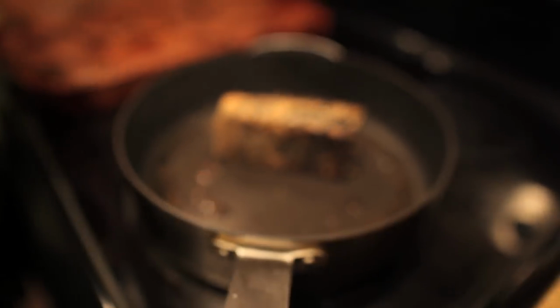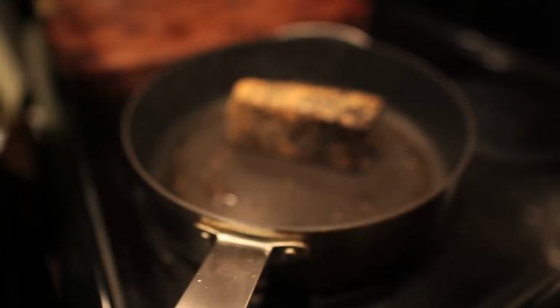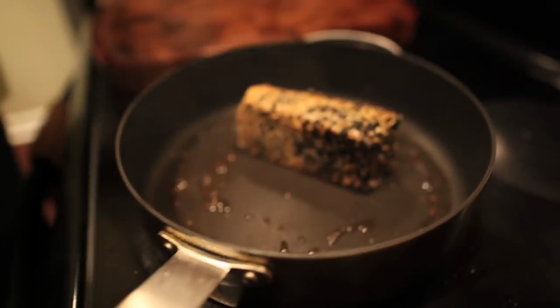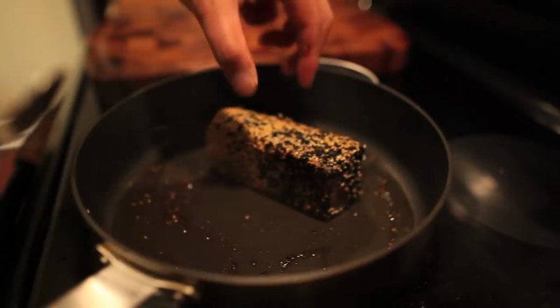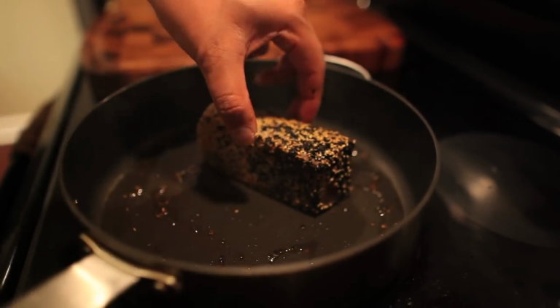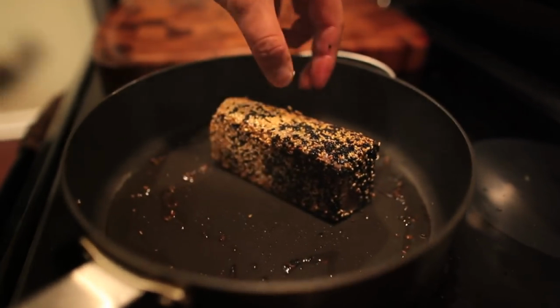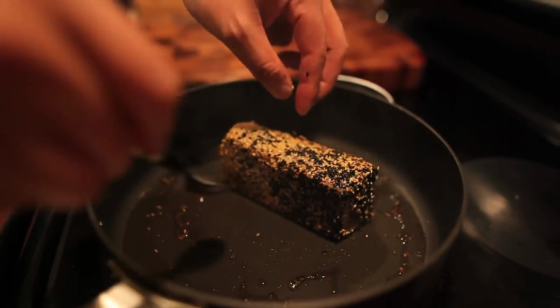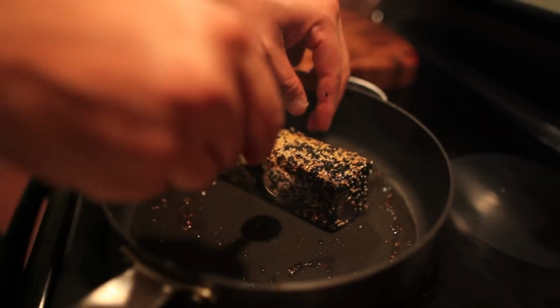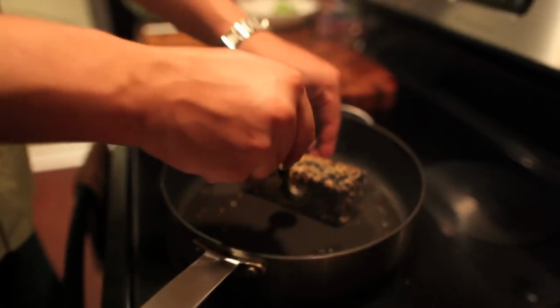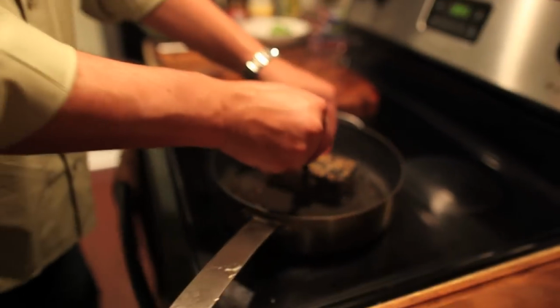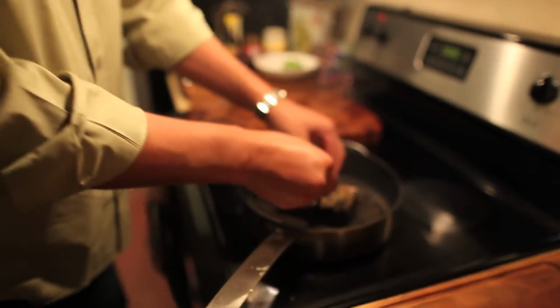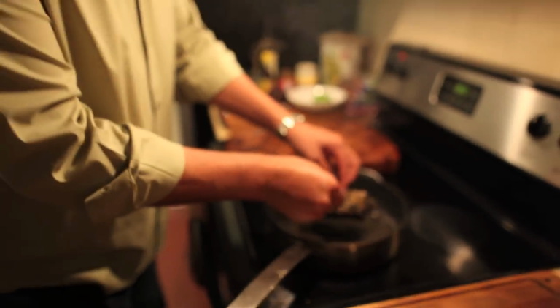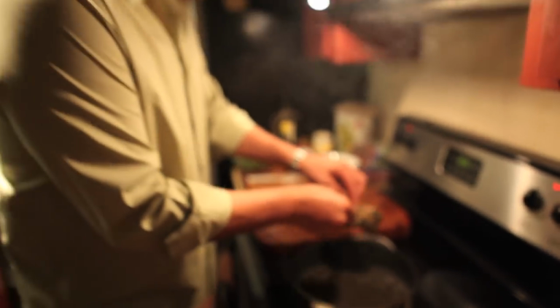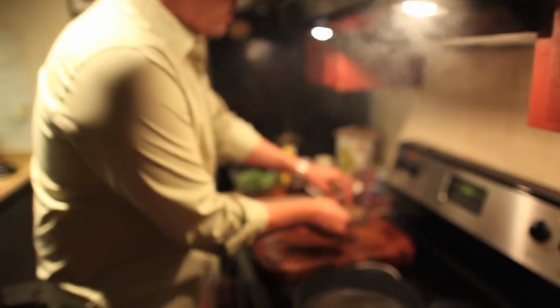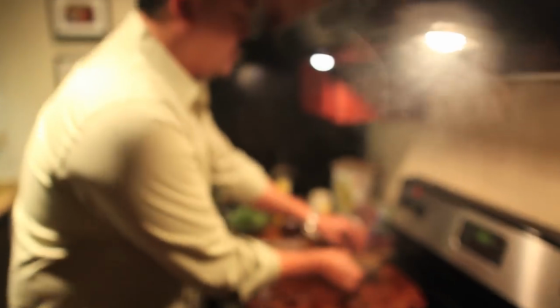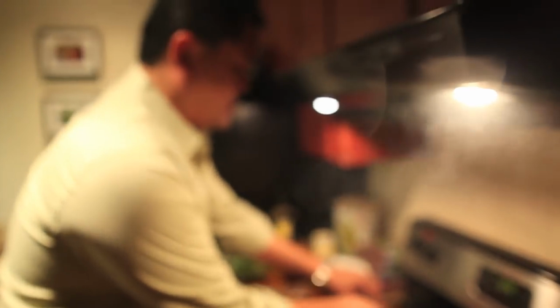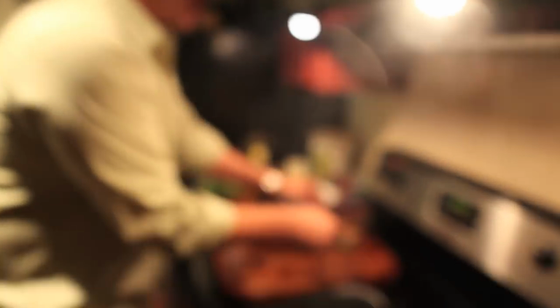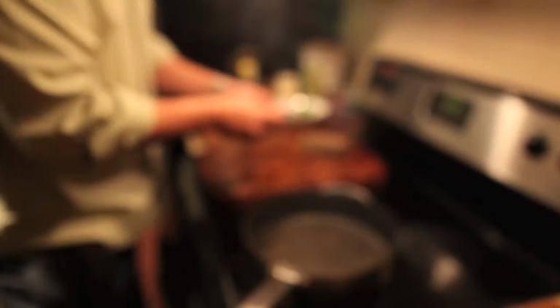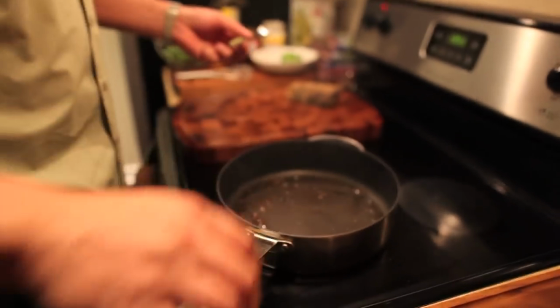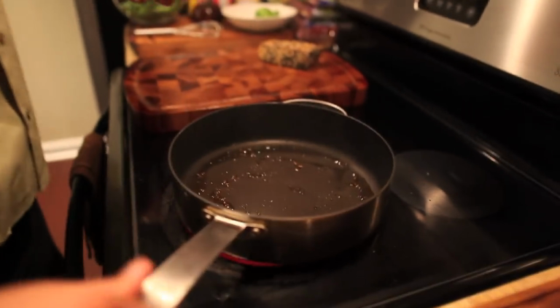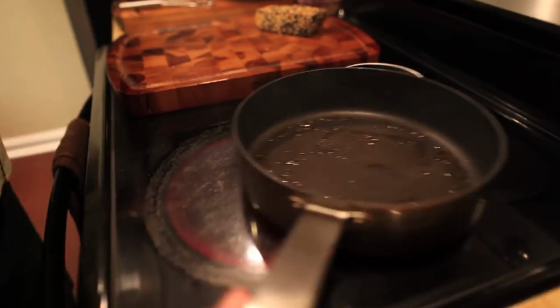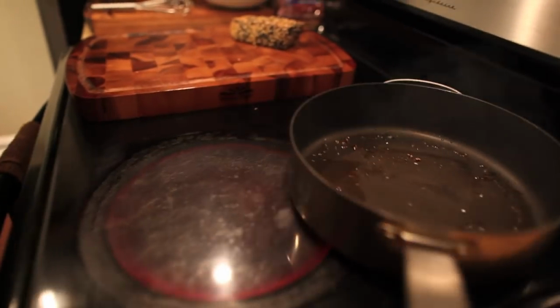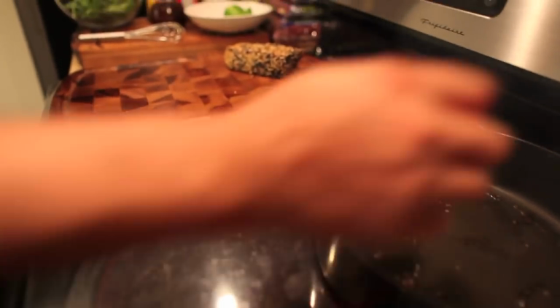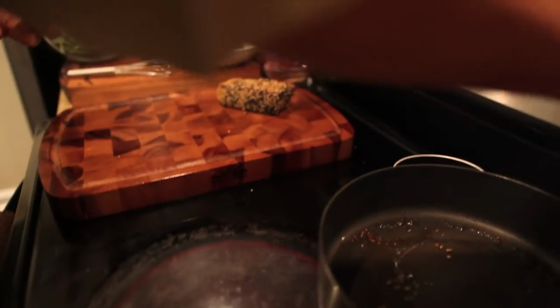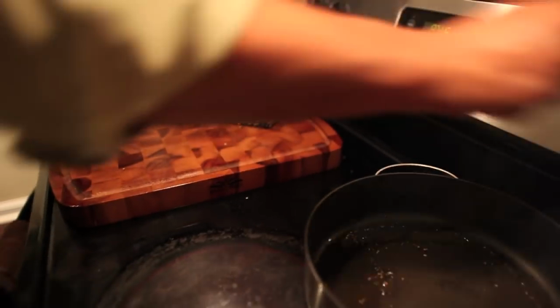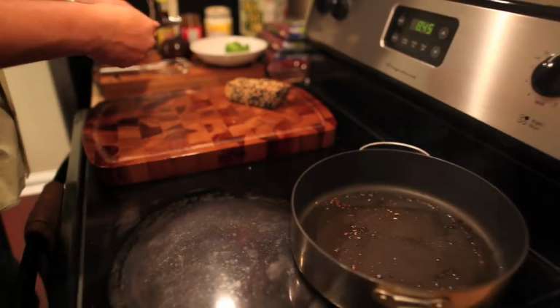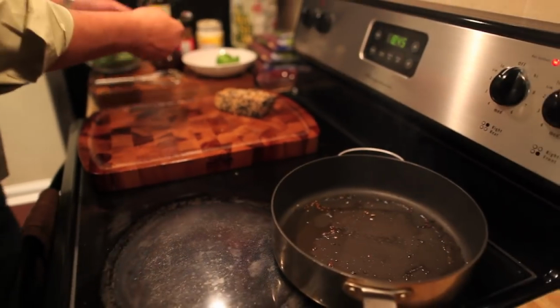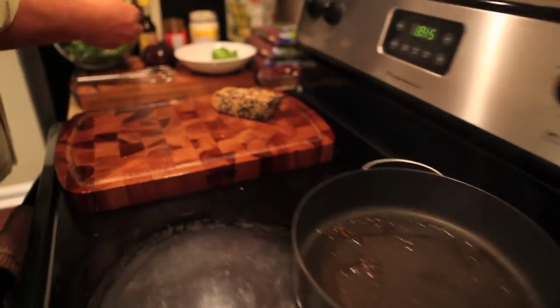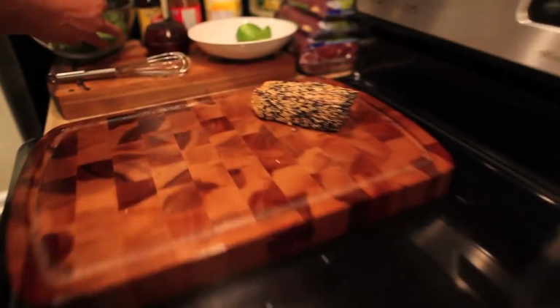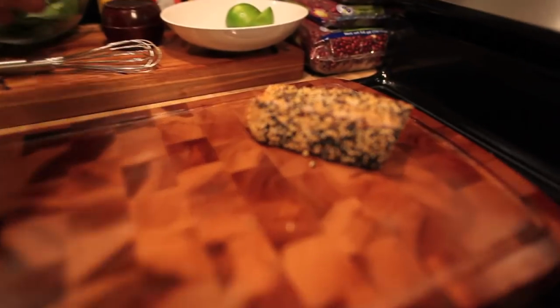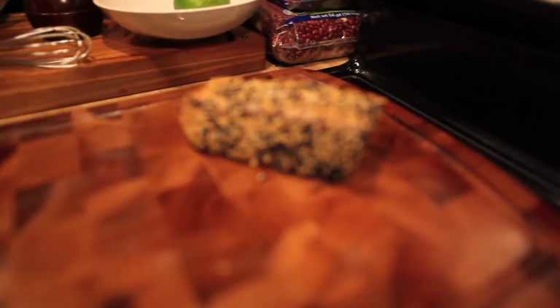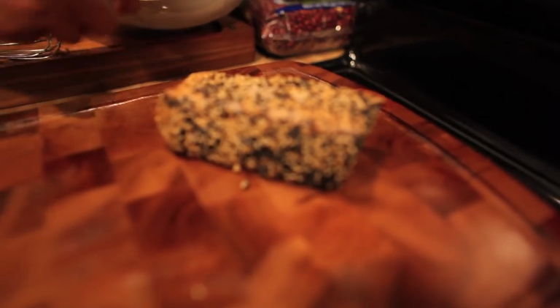Now you just take it out and let it rest right there.